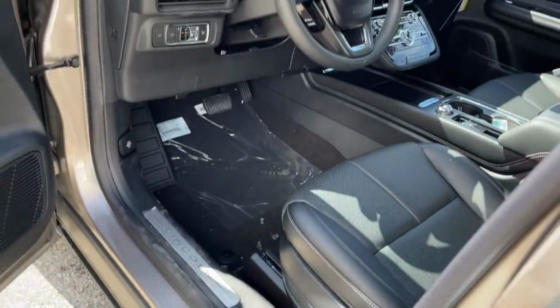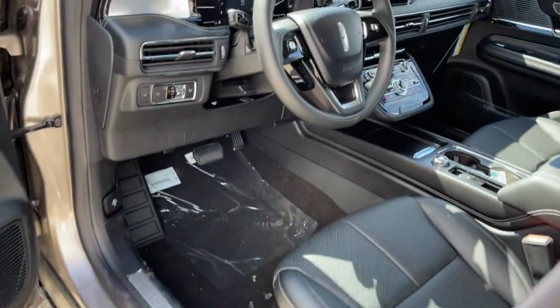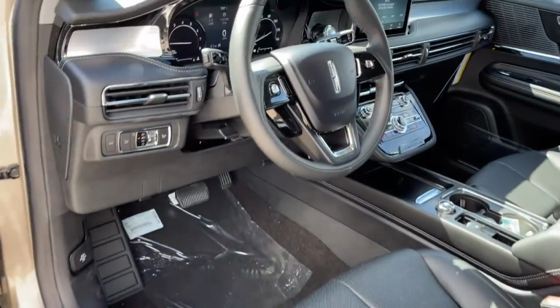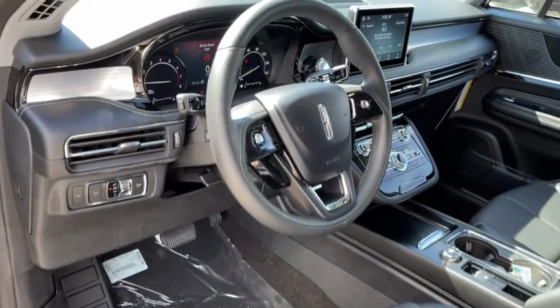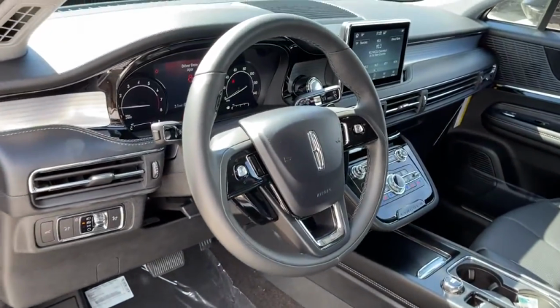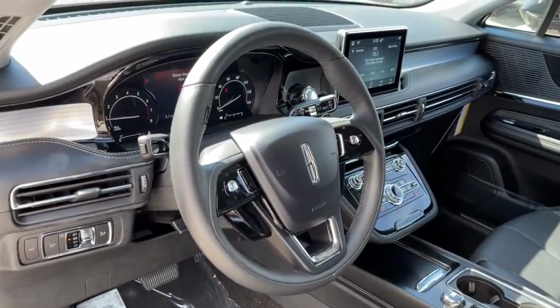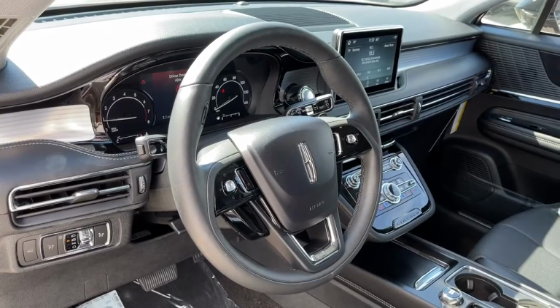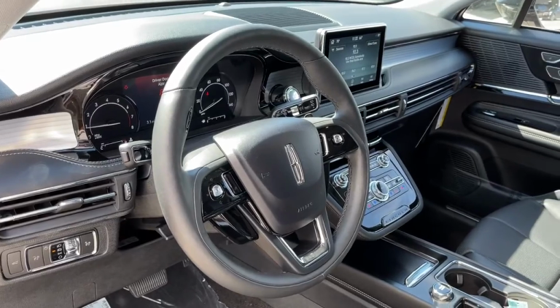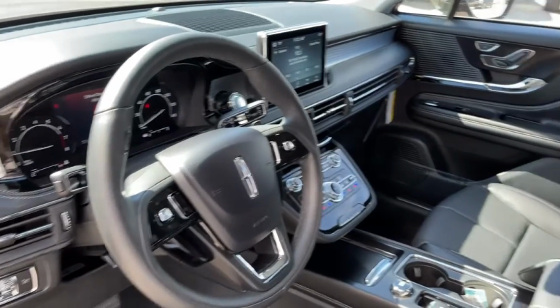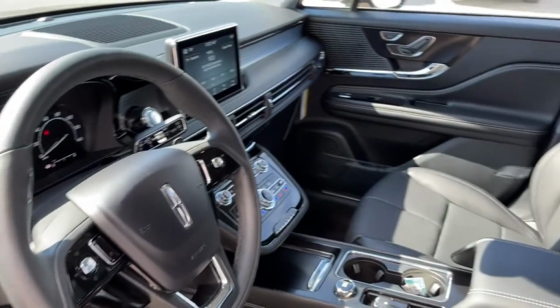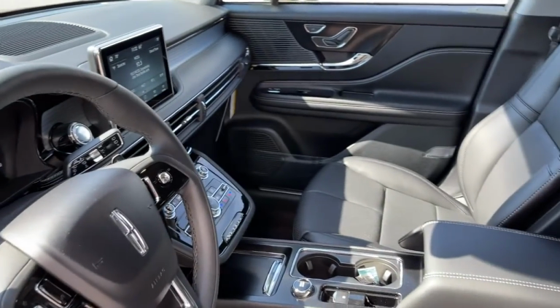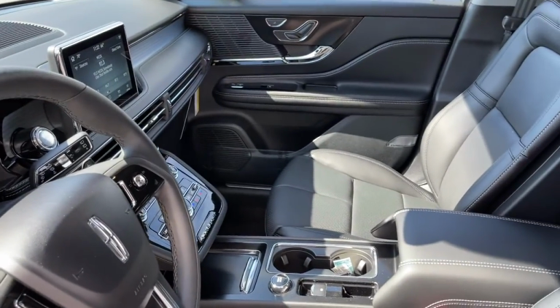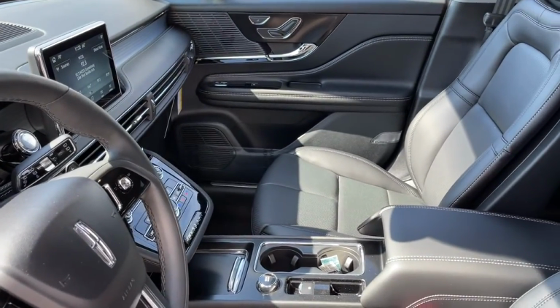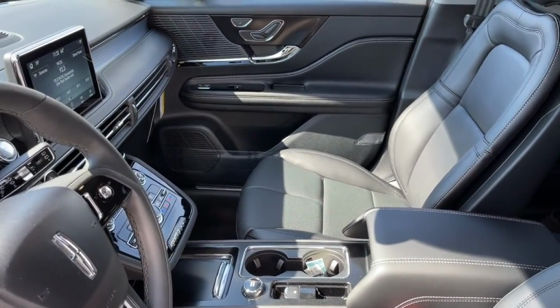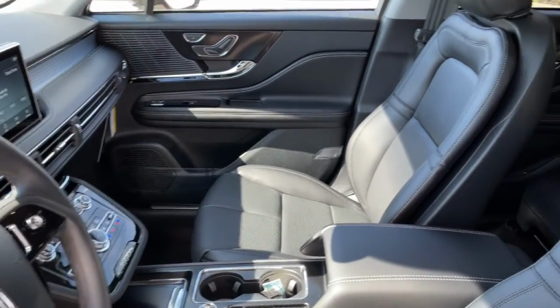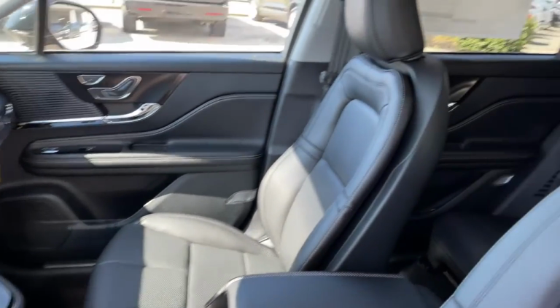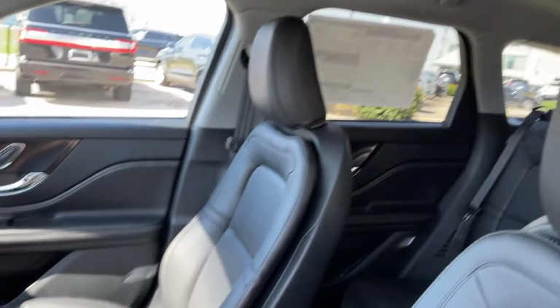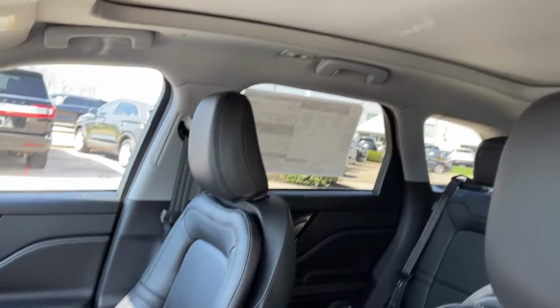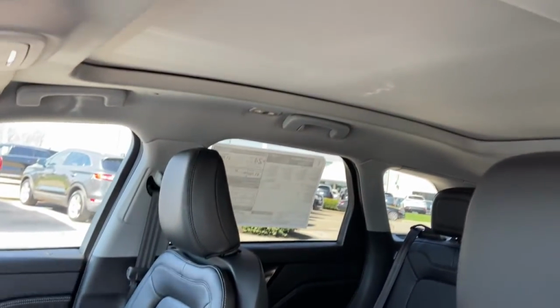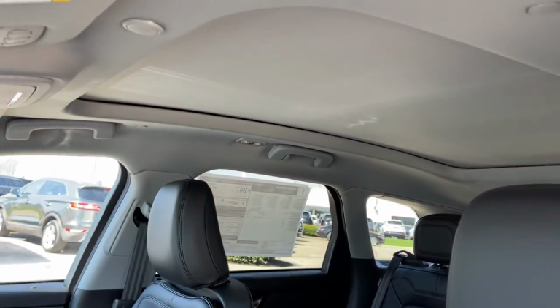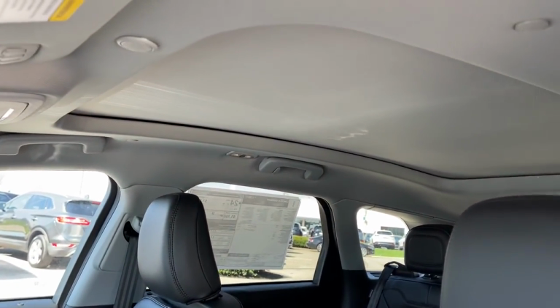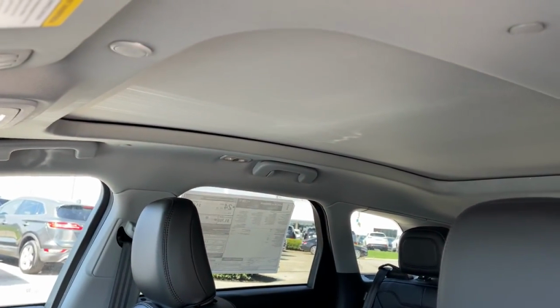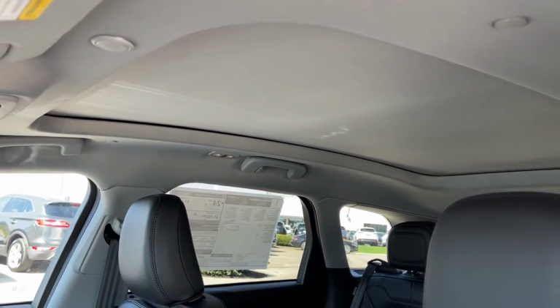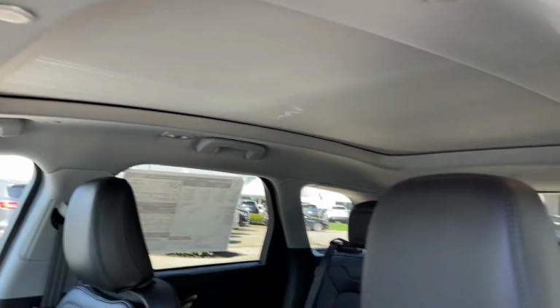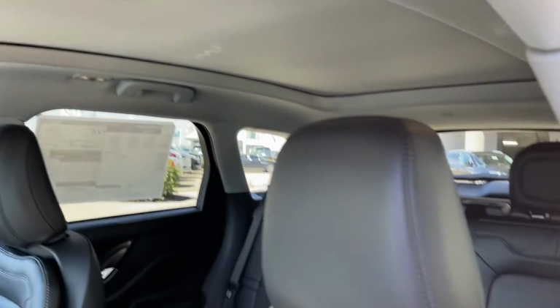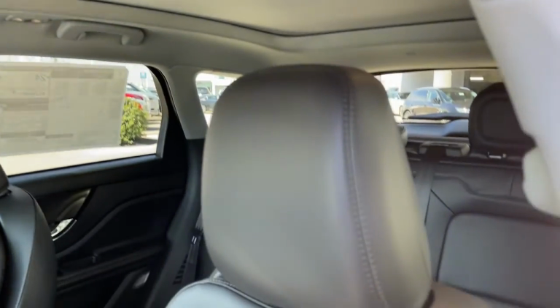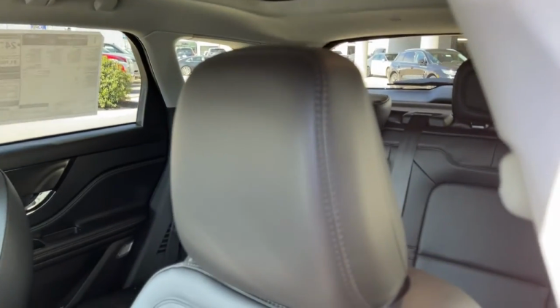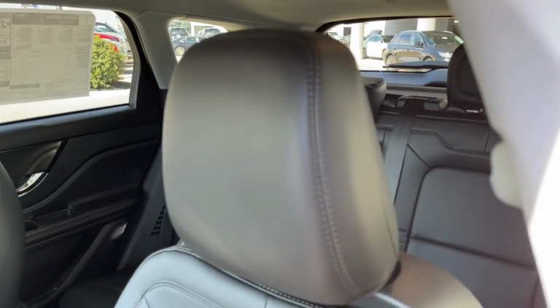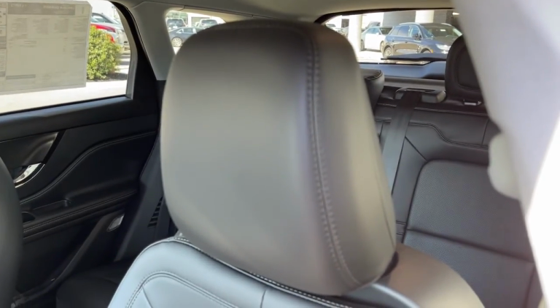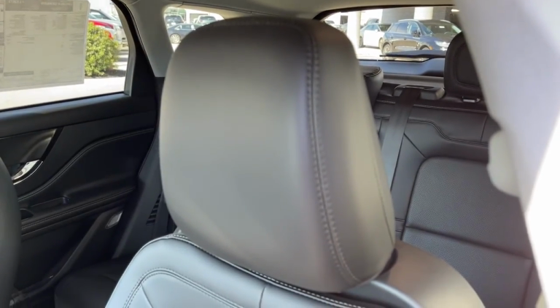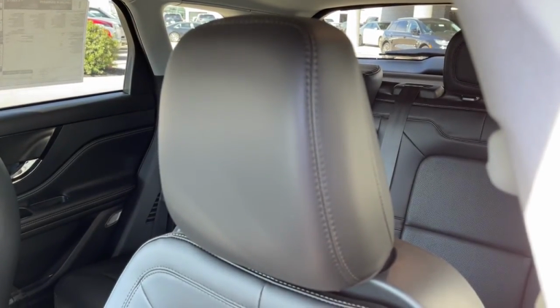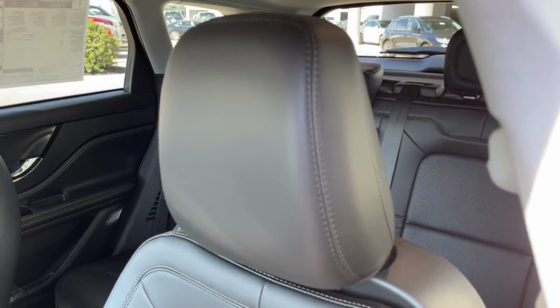Relax and enjoy the journey like never before when you're at the wheel of this remarkable Corsair. Come in for a fun and easy test drive. Our team will make it the best part of your day.